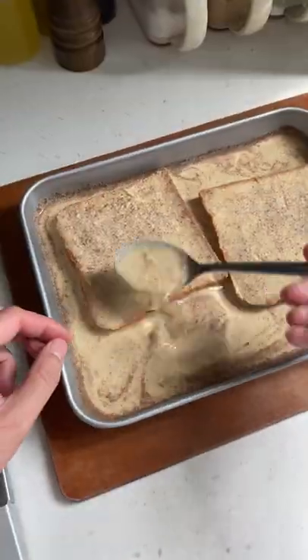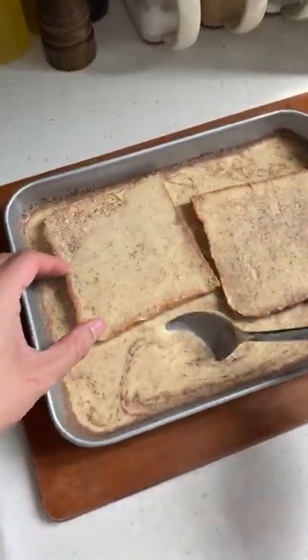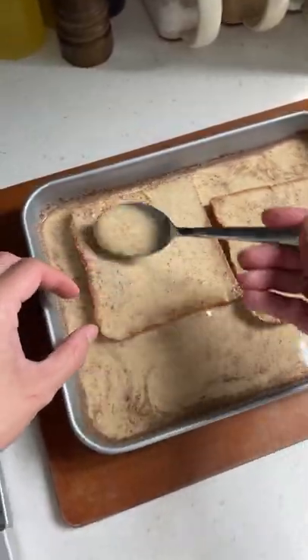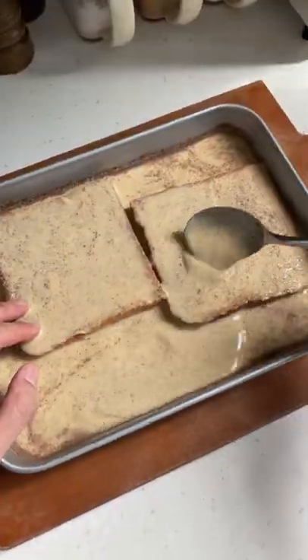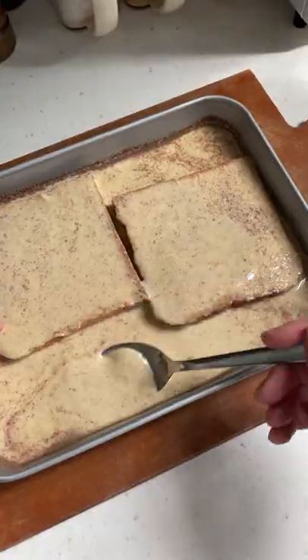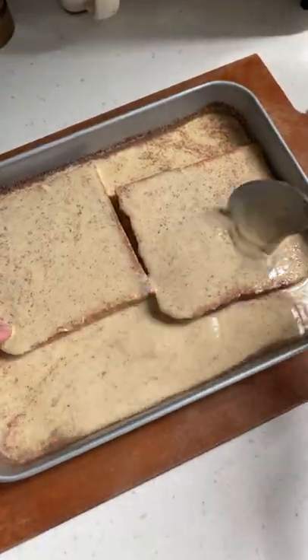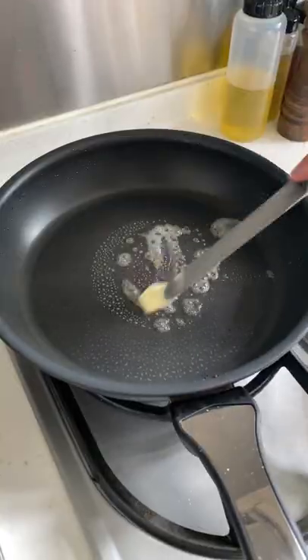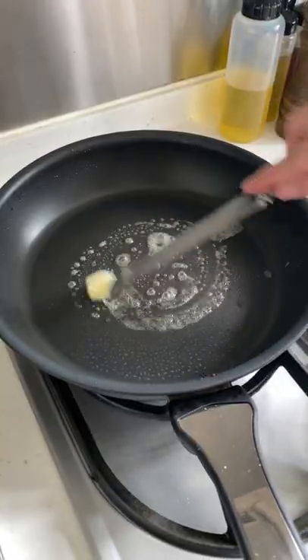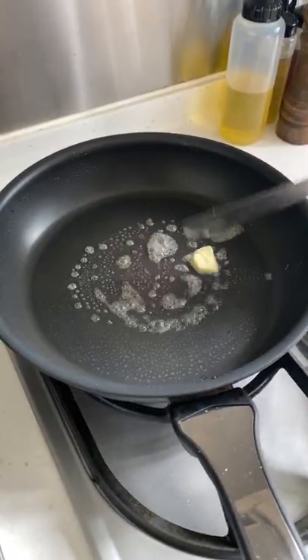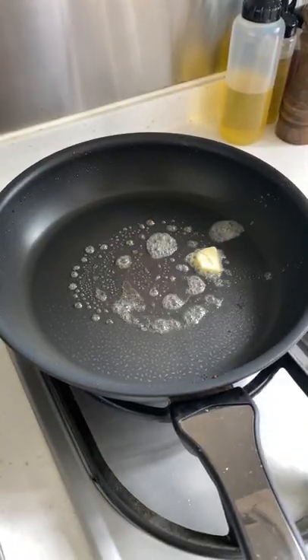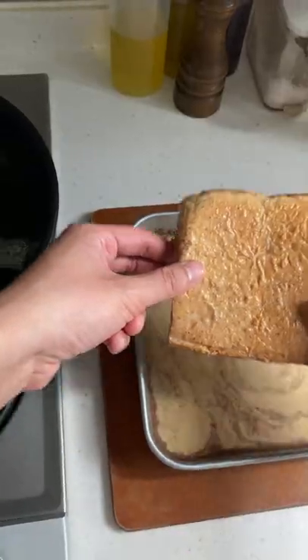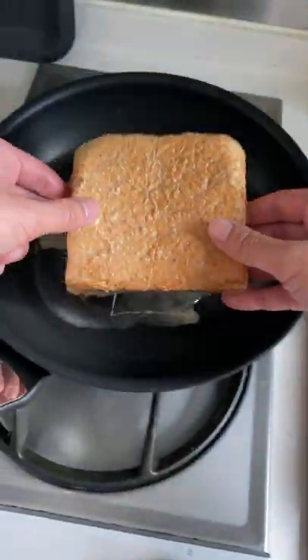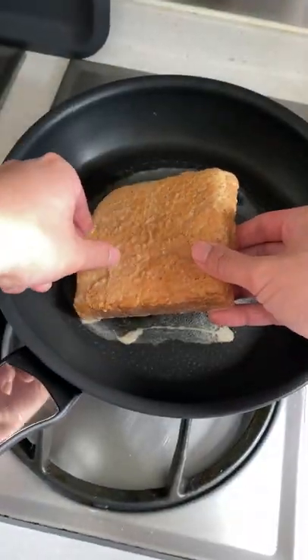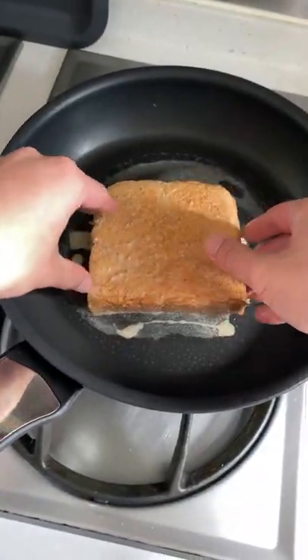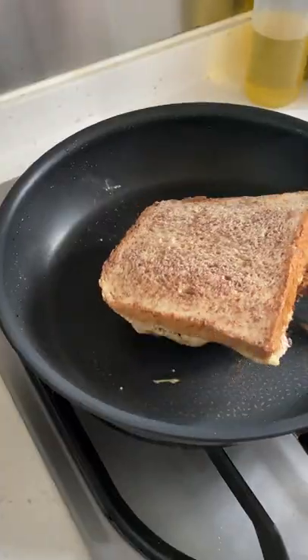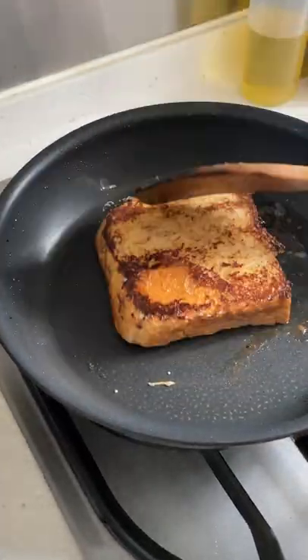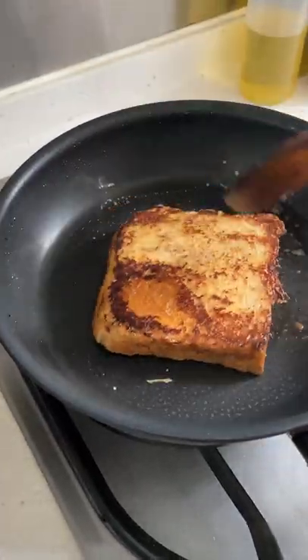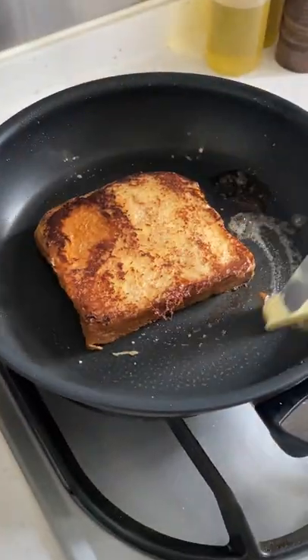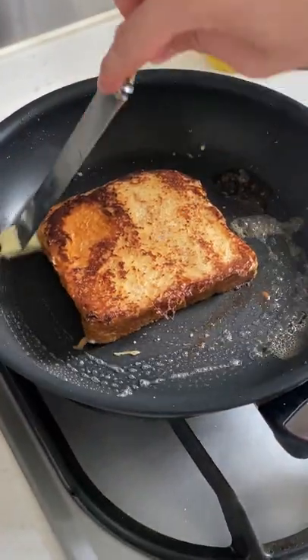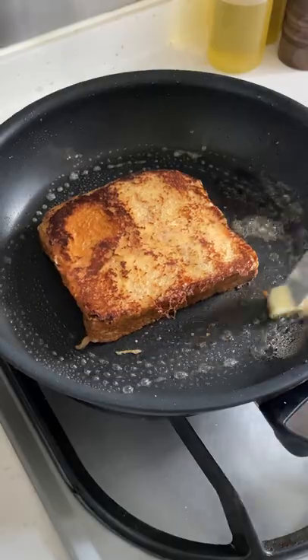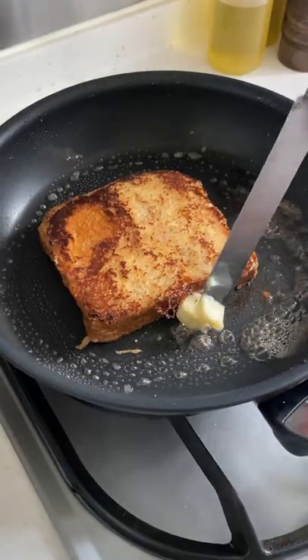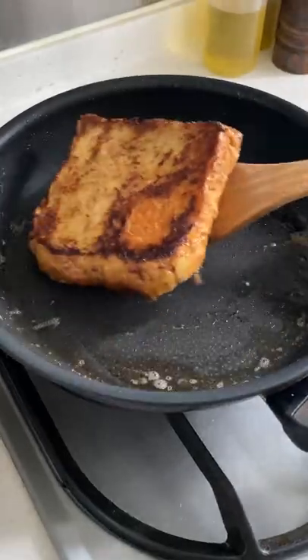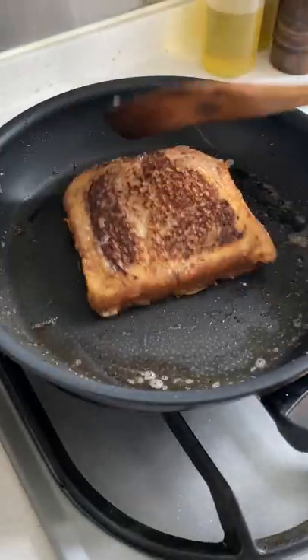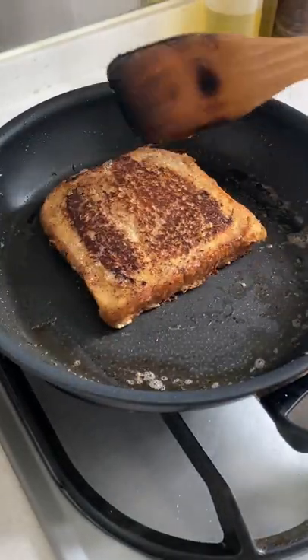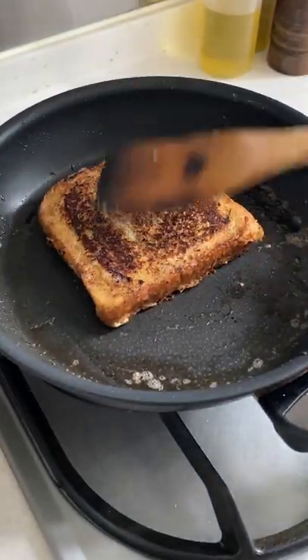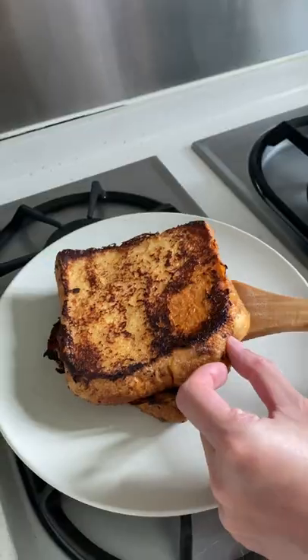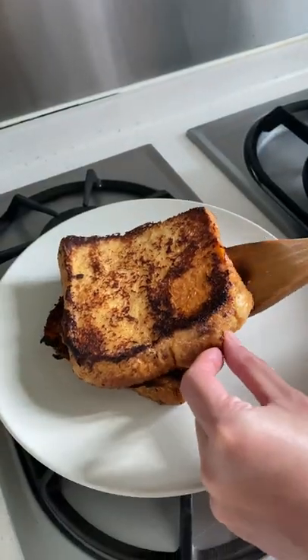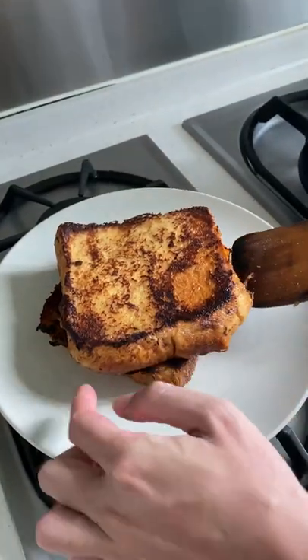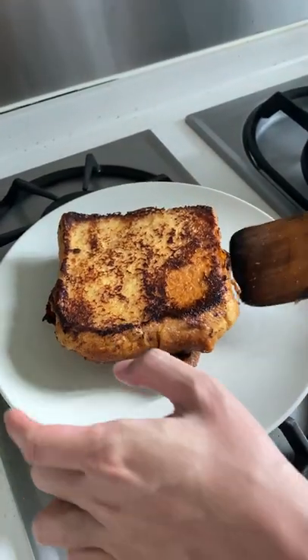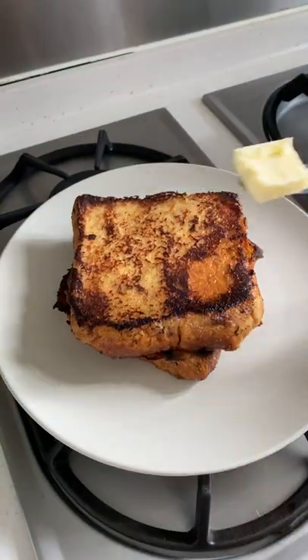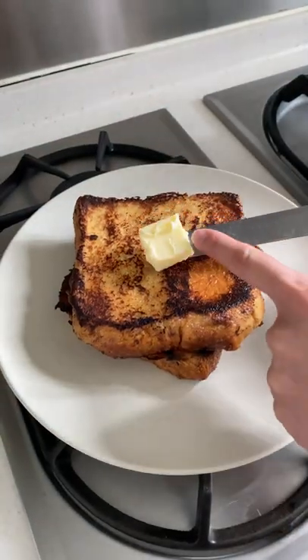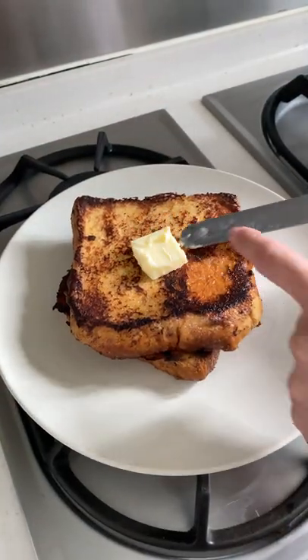Soak your thick cut bread and let it sit for a minute on each side. Once the bread is fully soaked, add some butter to a nonstick pan over medium heat and cook the bread for about five minutes on each side.